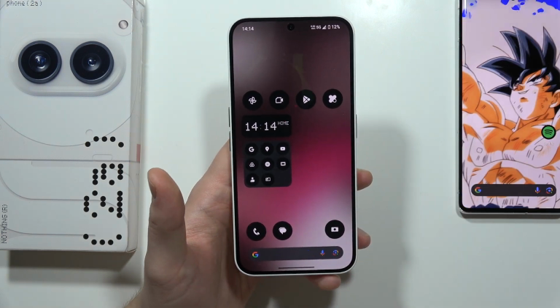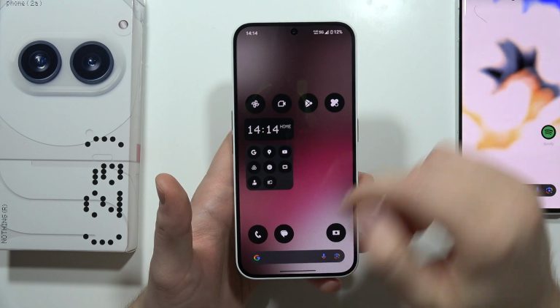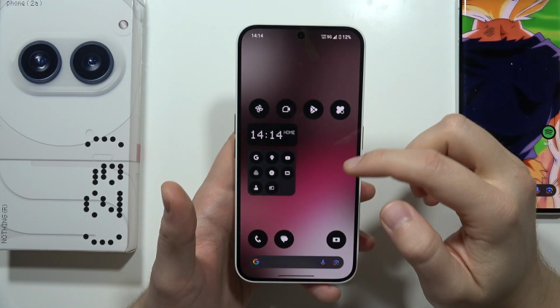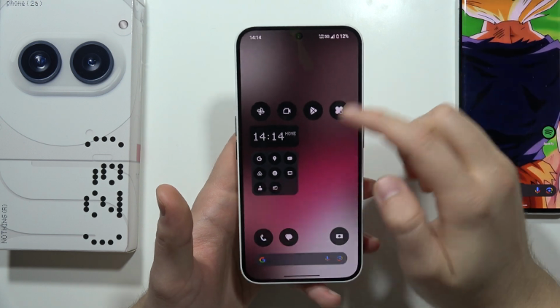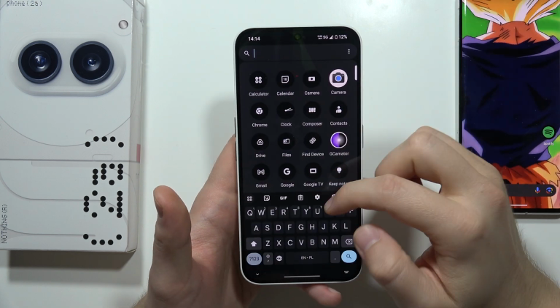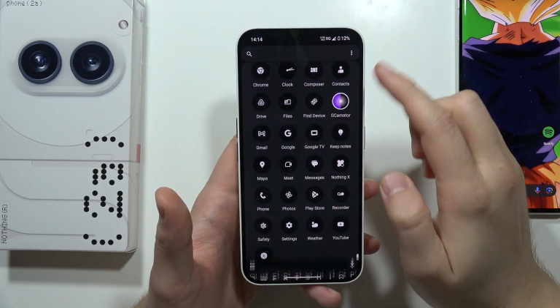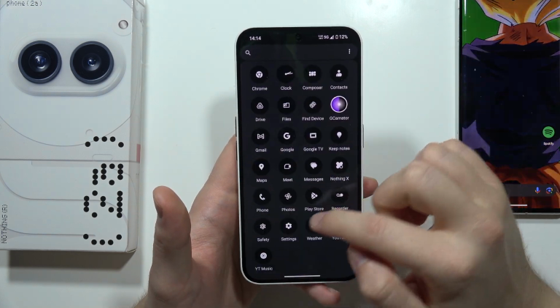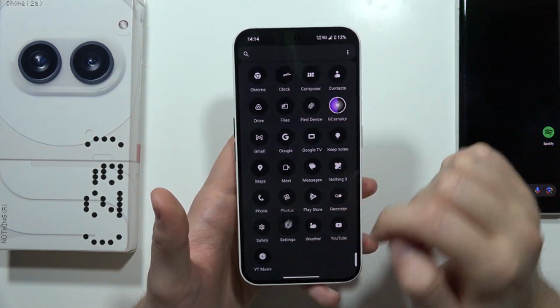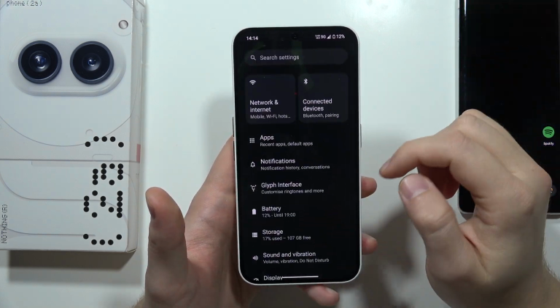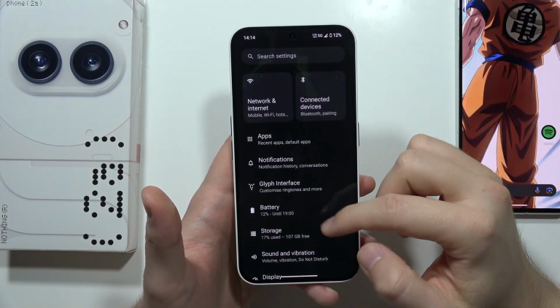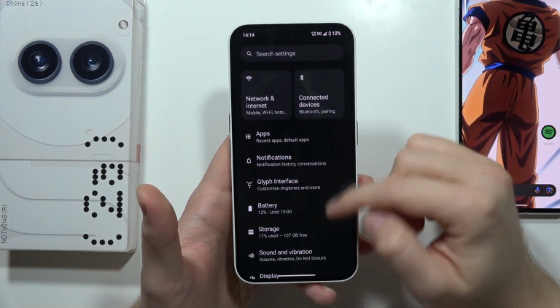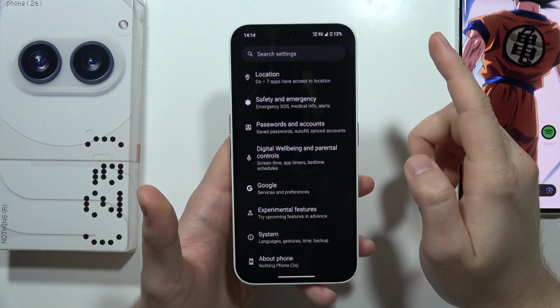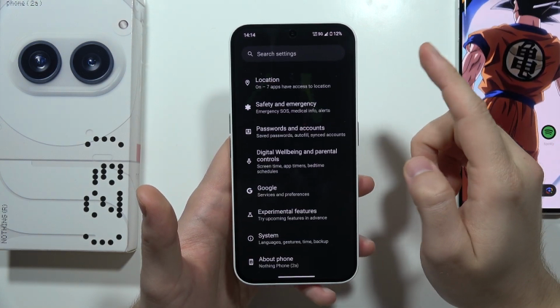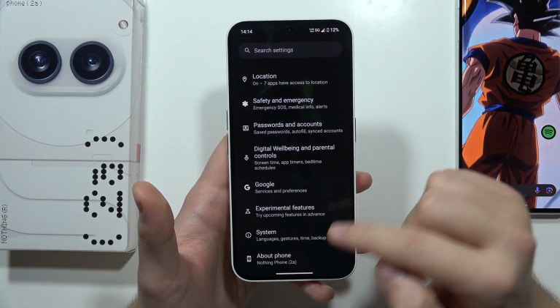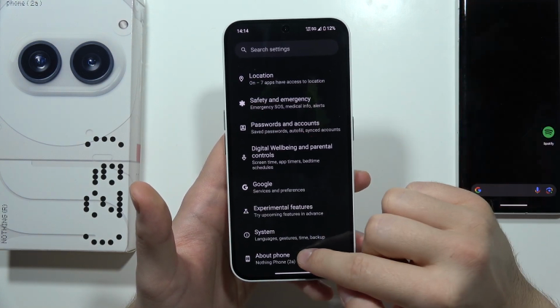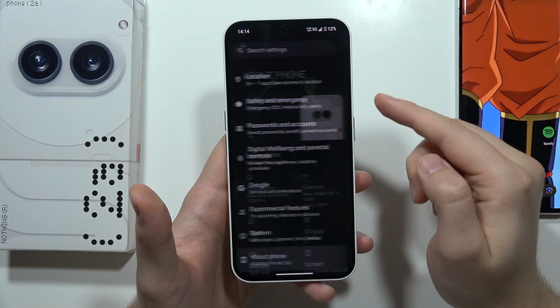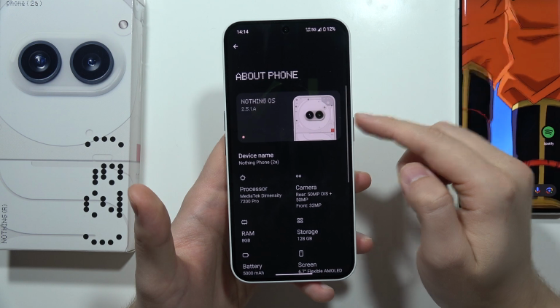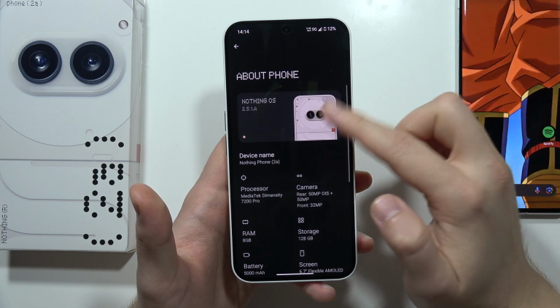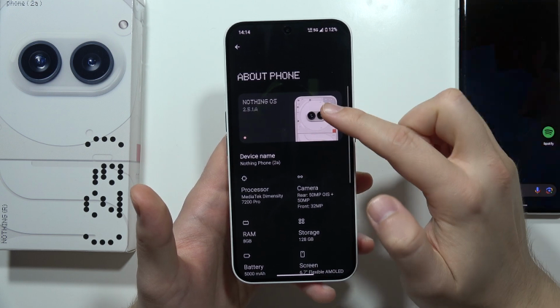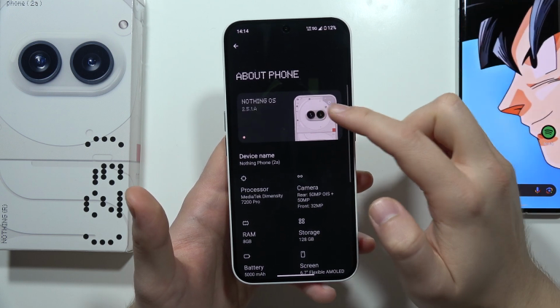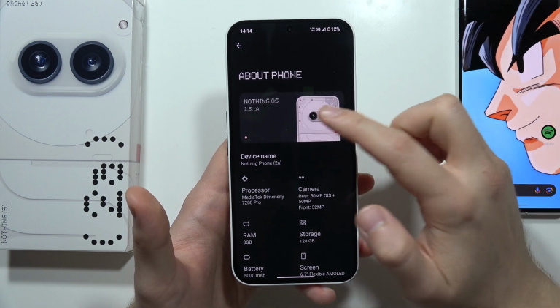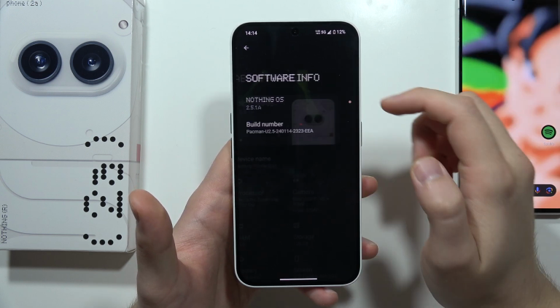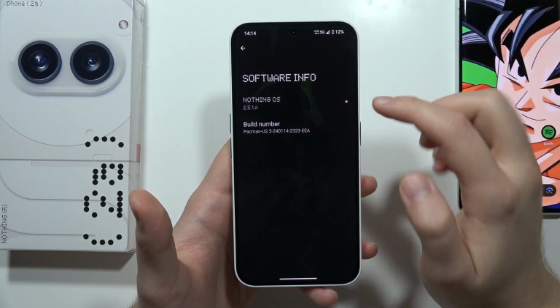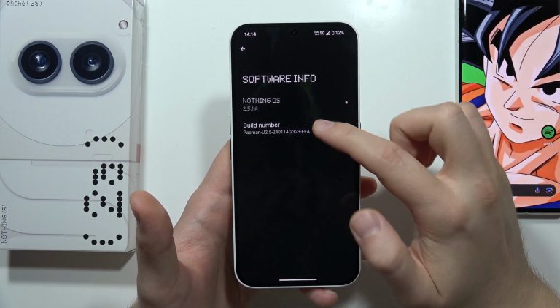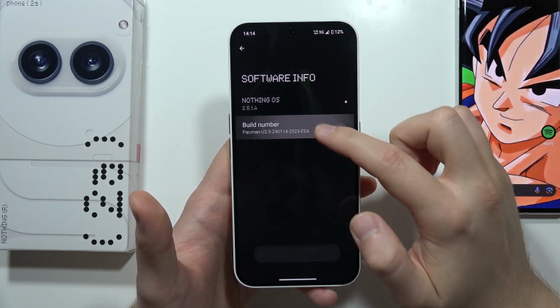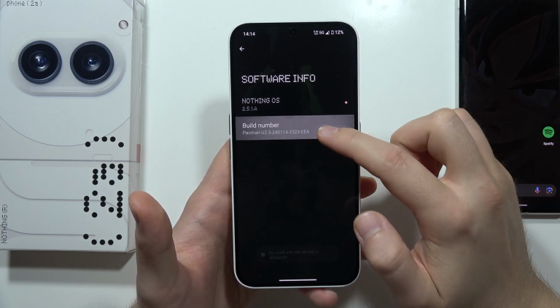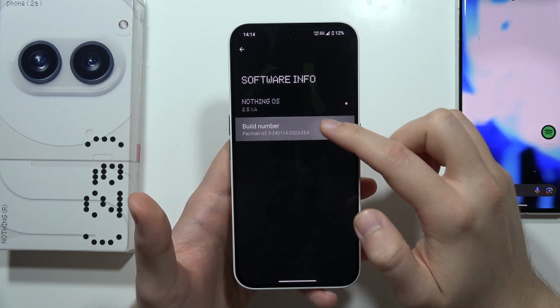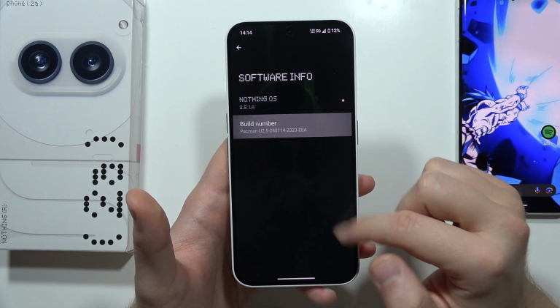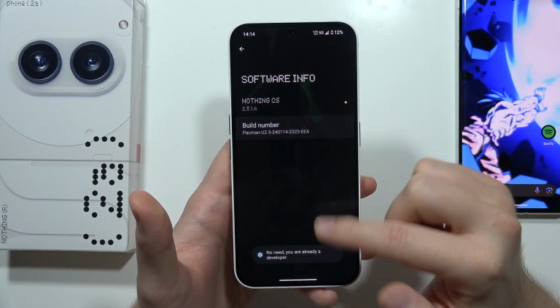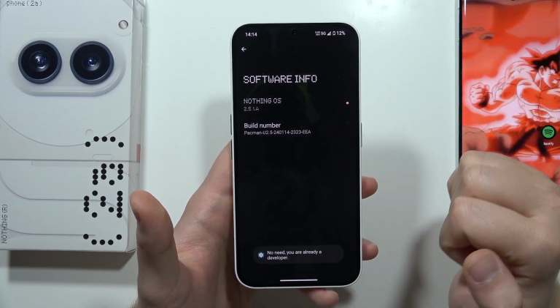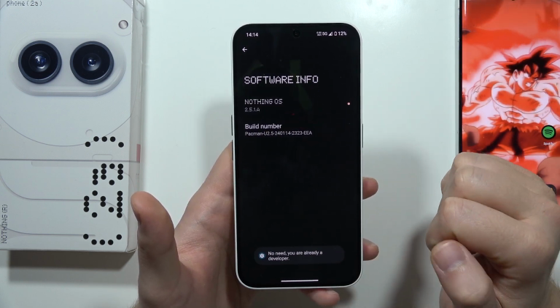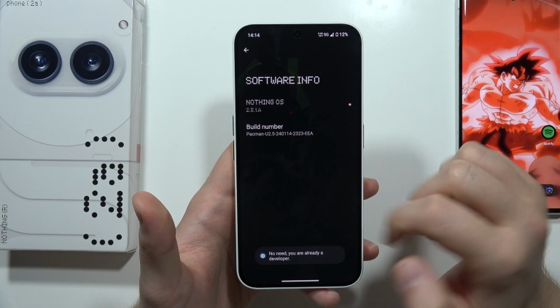First of all, you have to go into the Settings, then scroll all the way down, move into About Phone, click on the Nothing Phone 2A picture, and keep tapping on the build number until you enable the developer options.